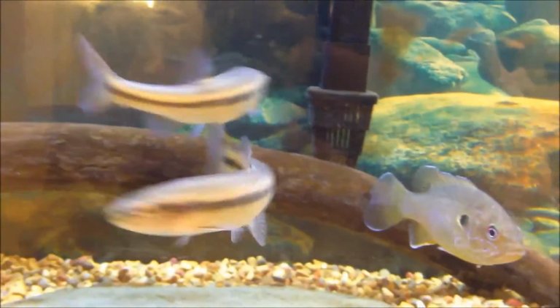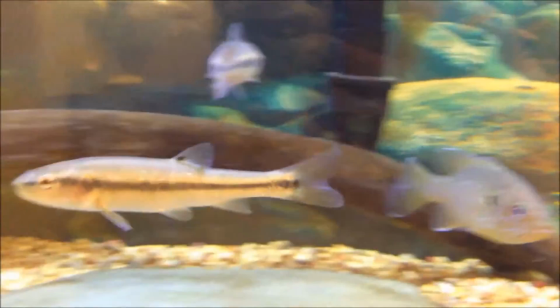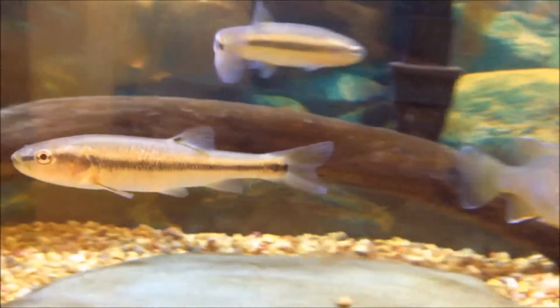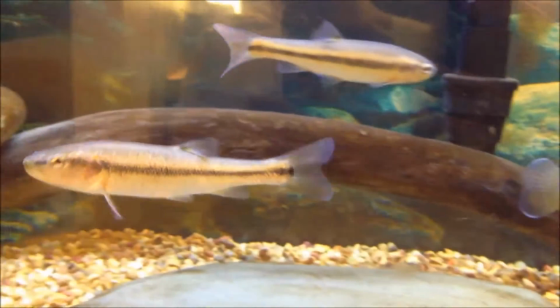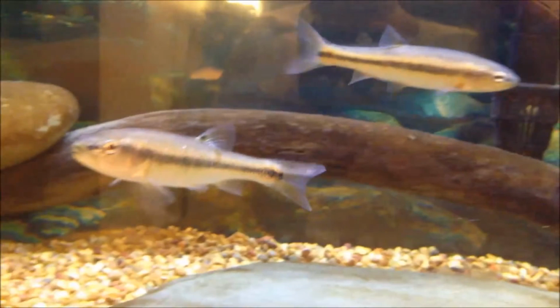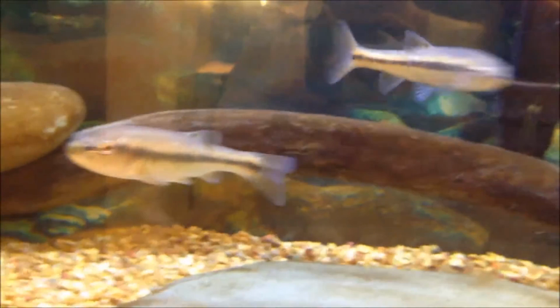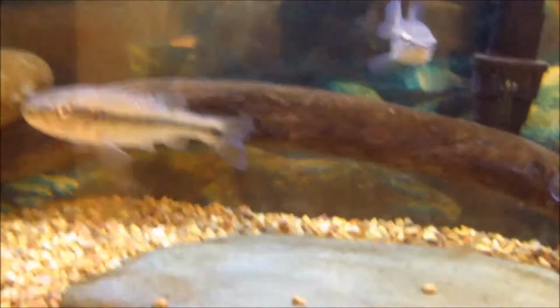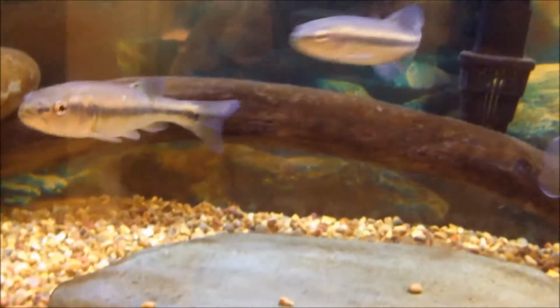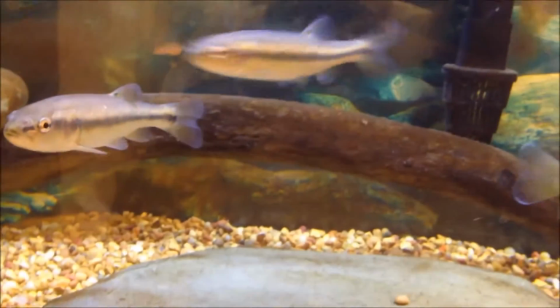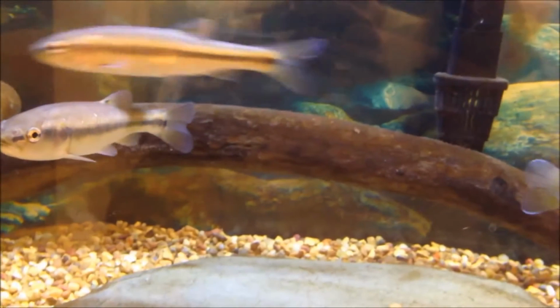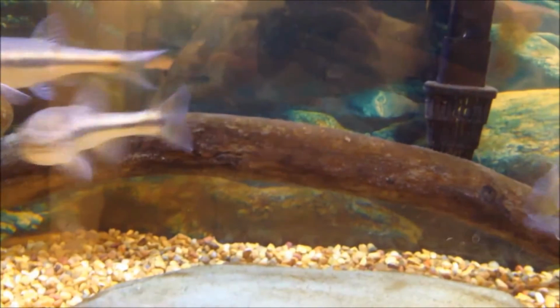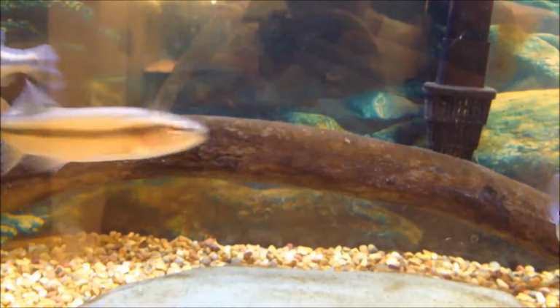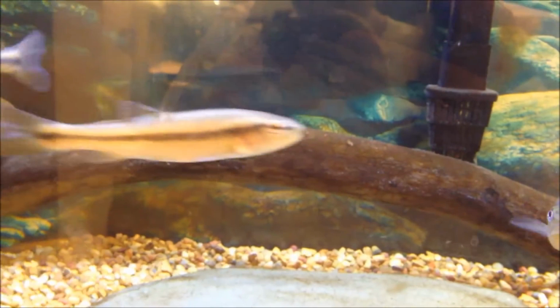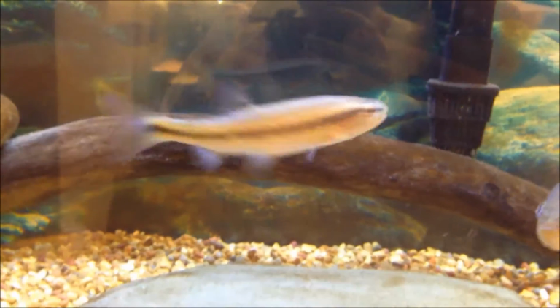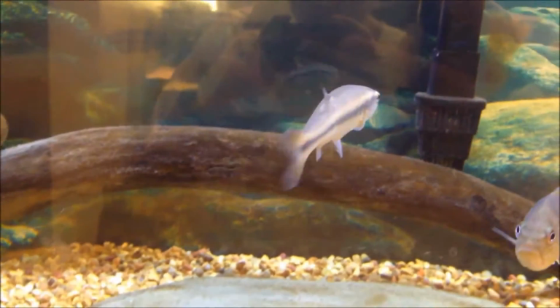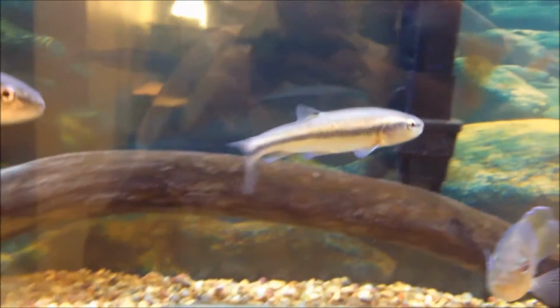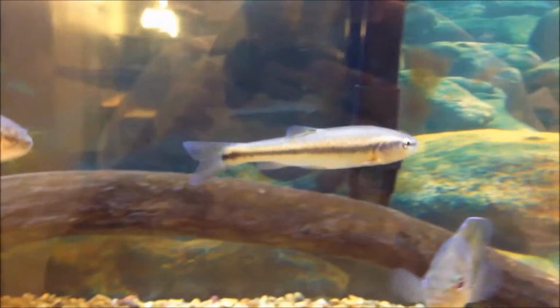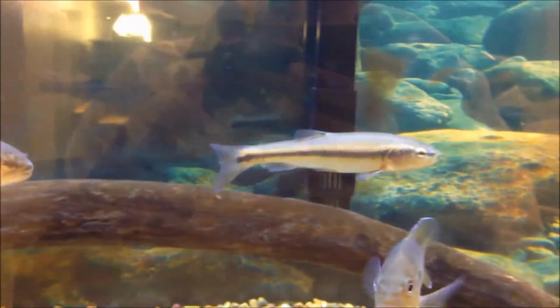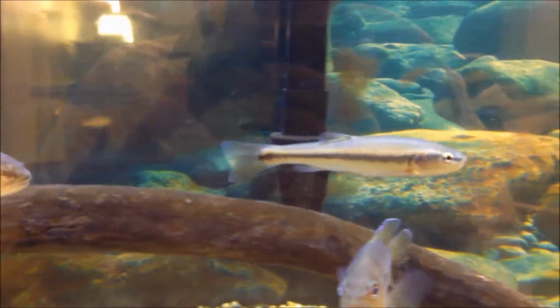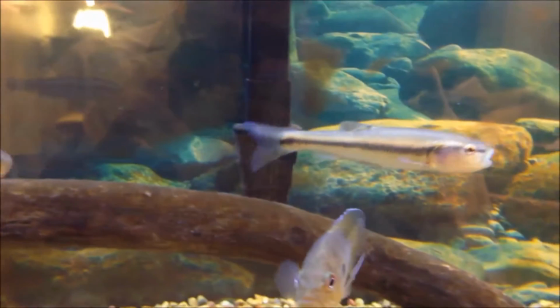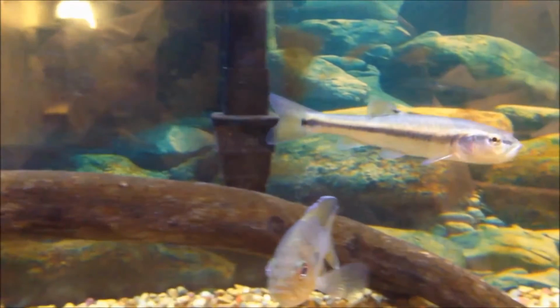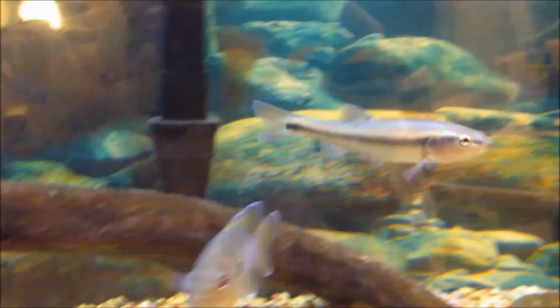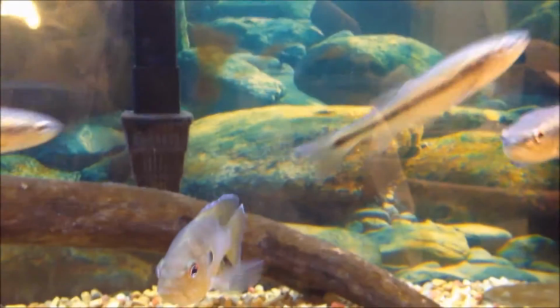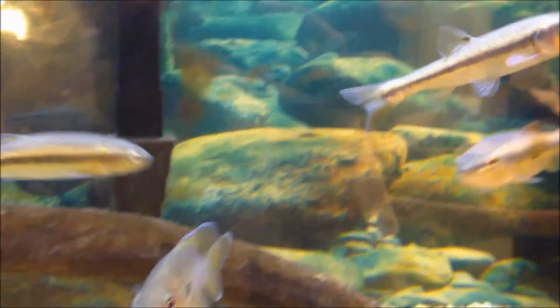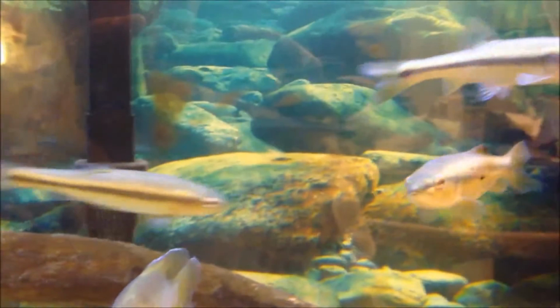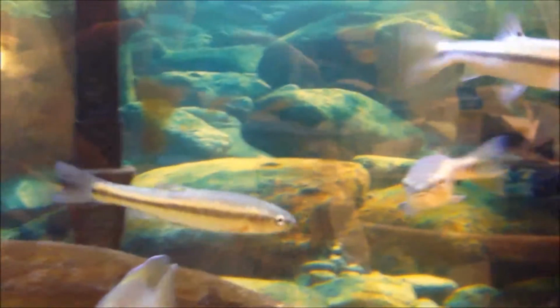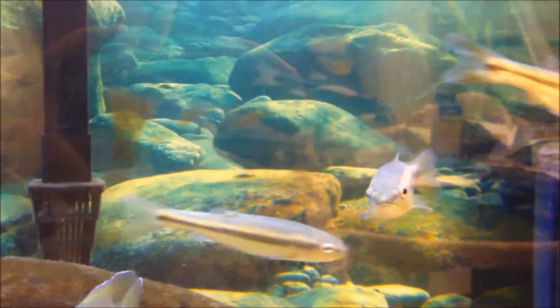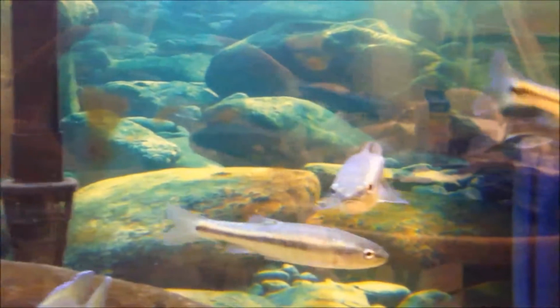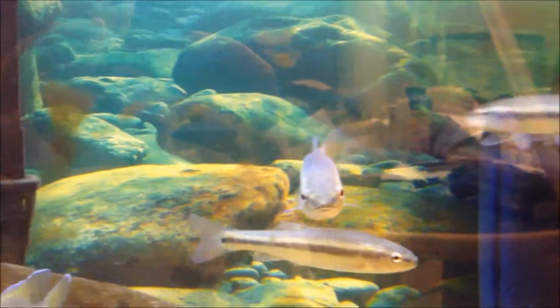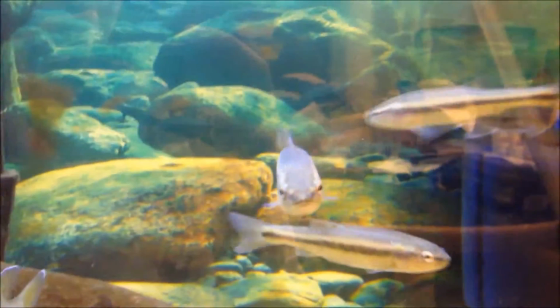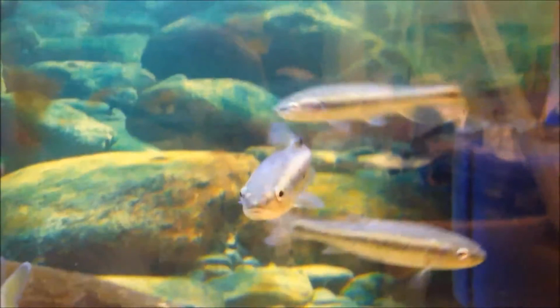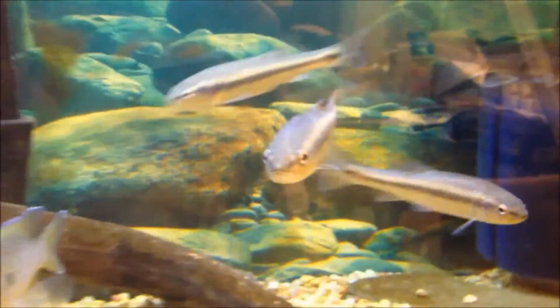Temperament is semi-aggressive, although they're pretty peaceful among similarly sized fish. Just don't keep them with smaller minnows or delicate darters and stuff like that, because they will try to eat them or kill them.